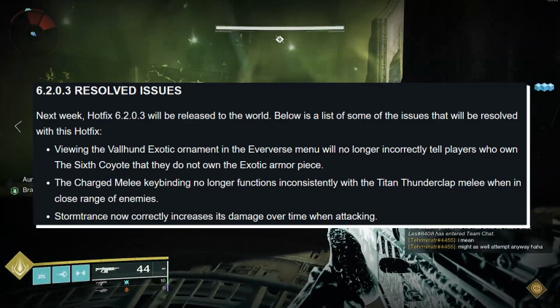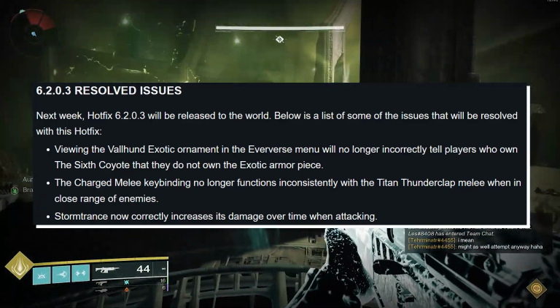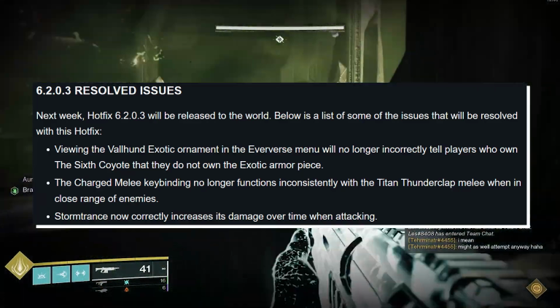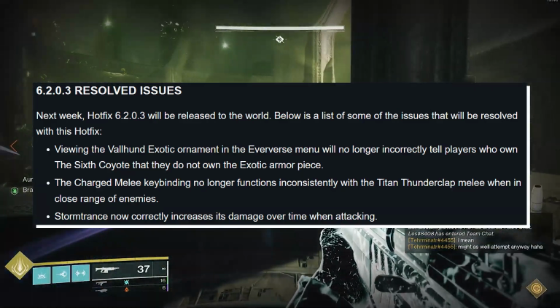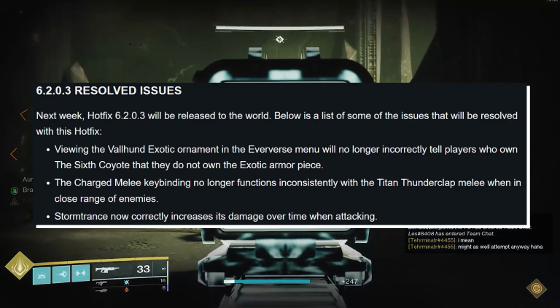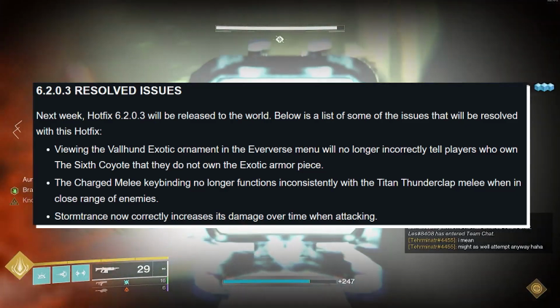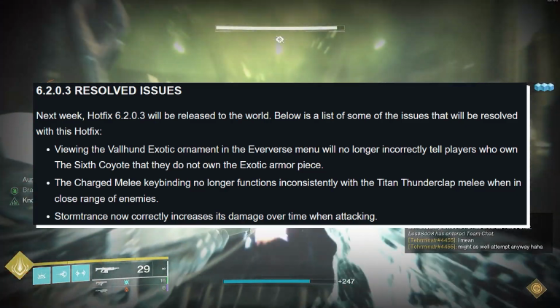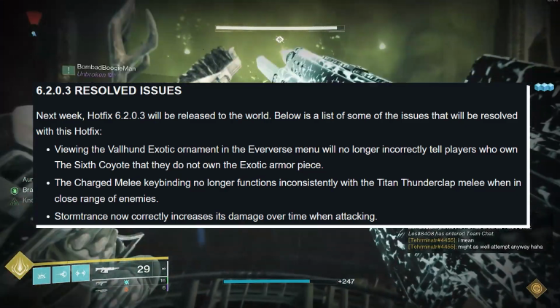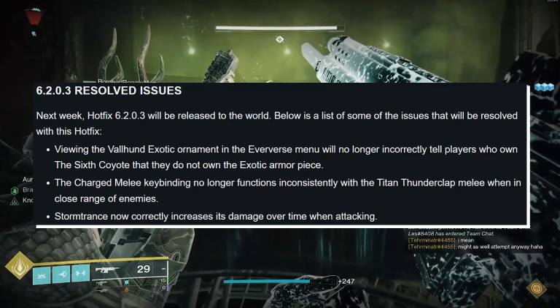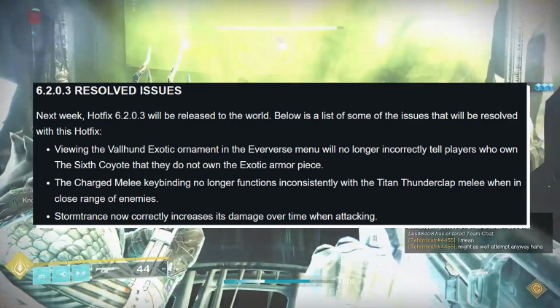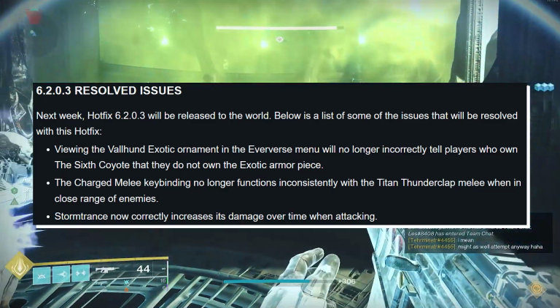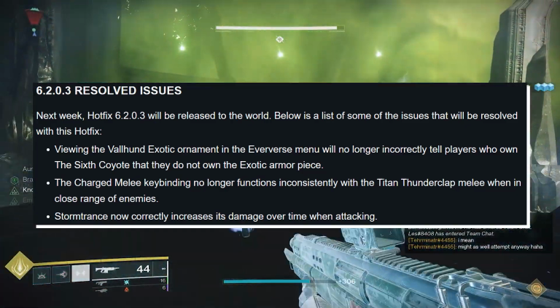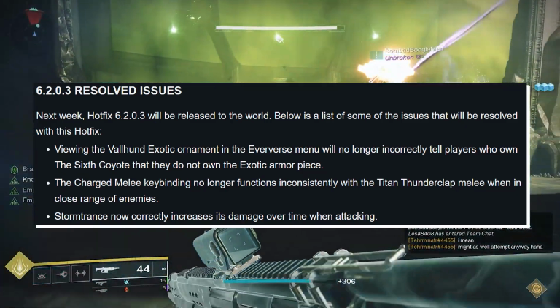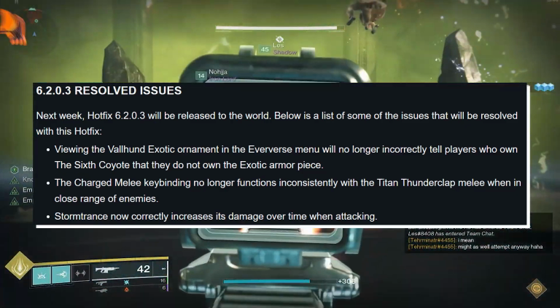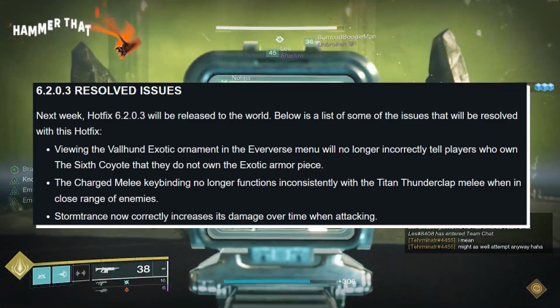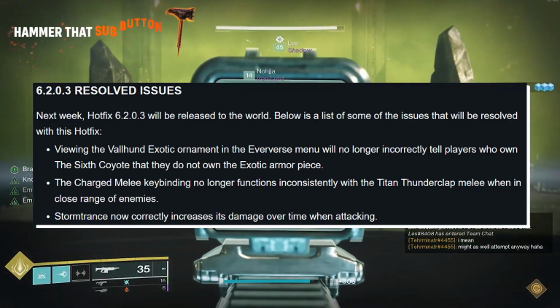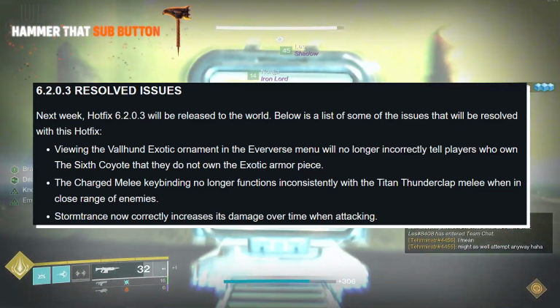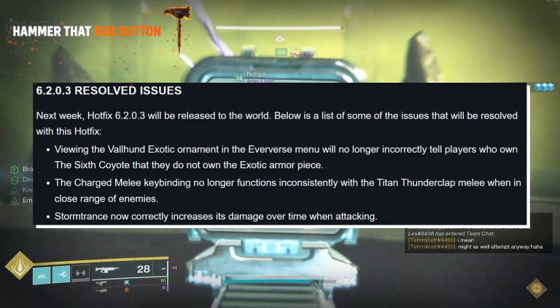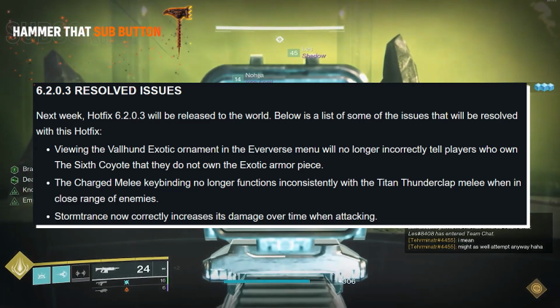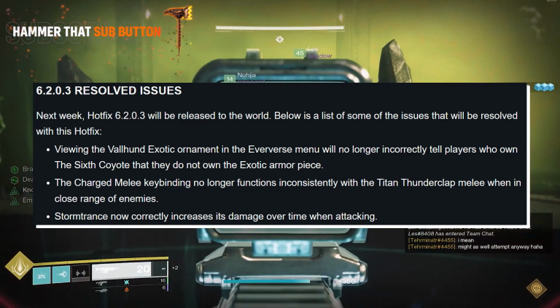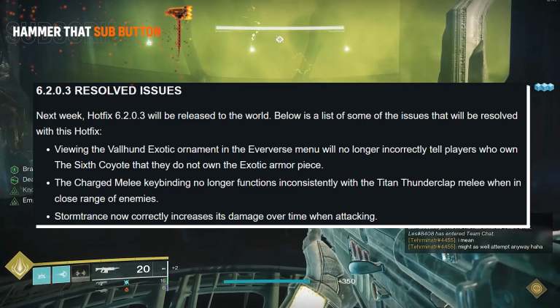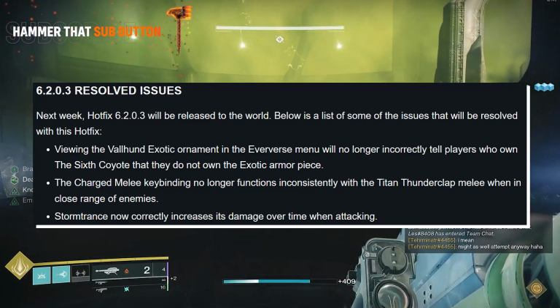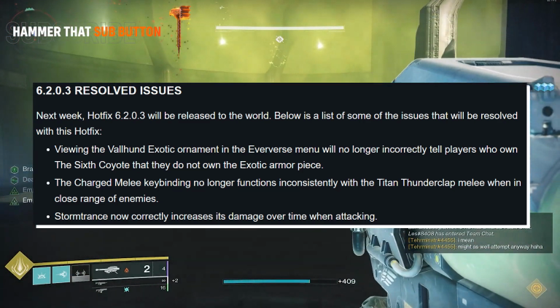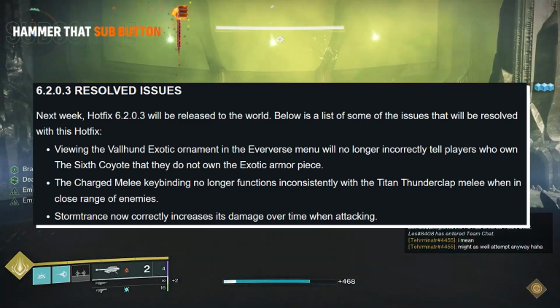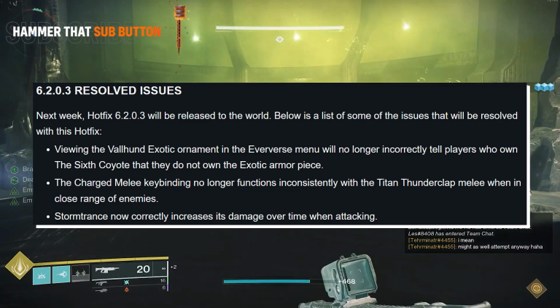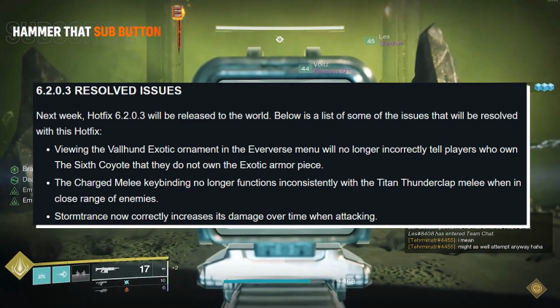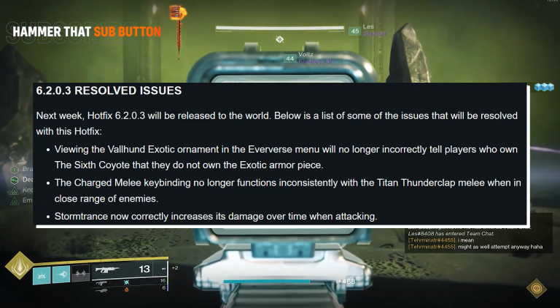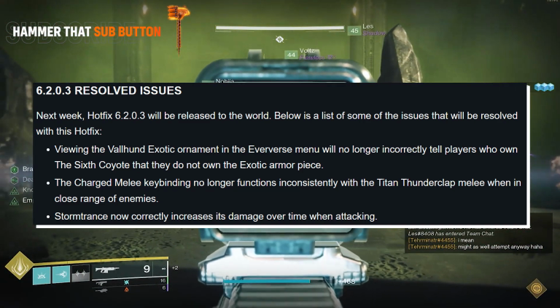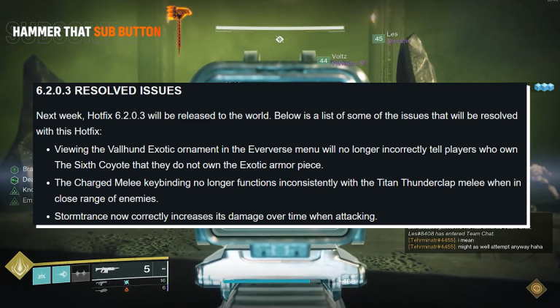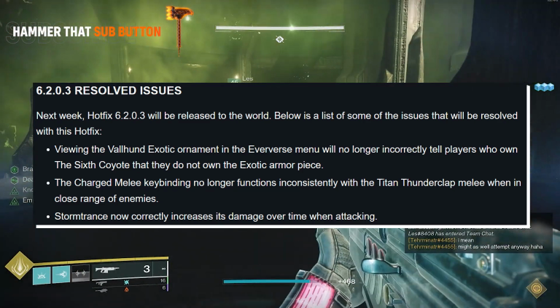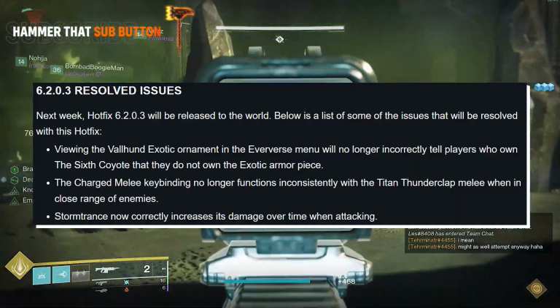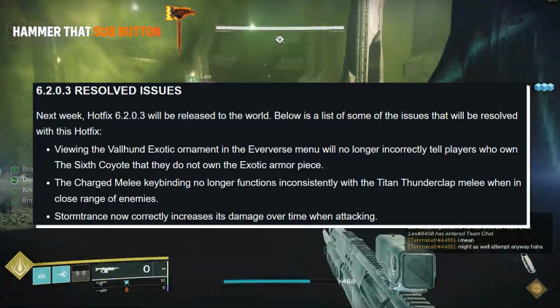Storm Trance will now correctly increase its damage over time when attacking. I actually just thought the damage was supposed to be that weak — like, that was an intentional change by Bungie. Thank God that's not the case, though, because Storm Trance has been hot garbage in Arc 3.0.